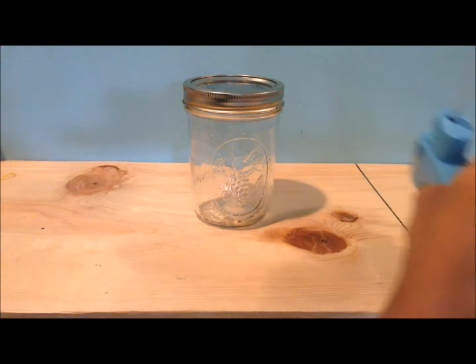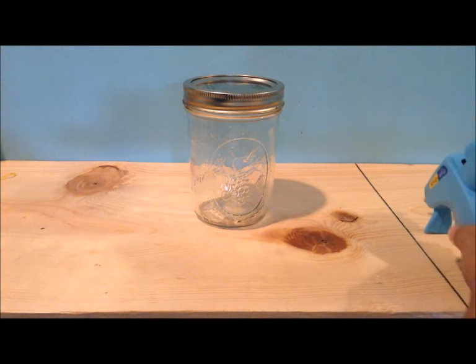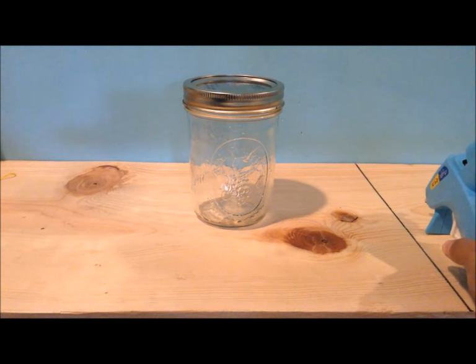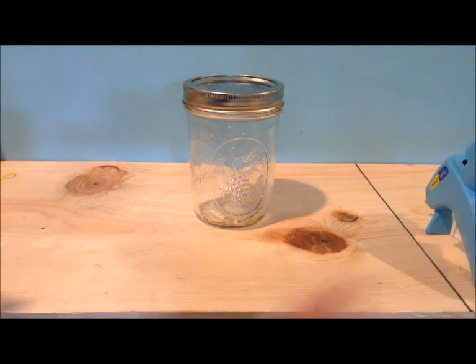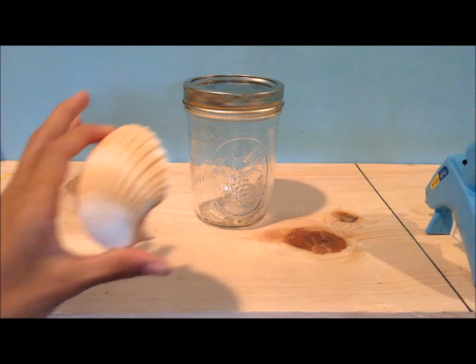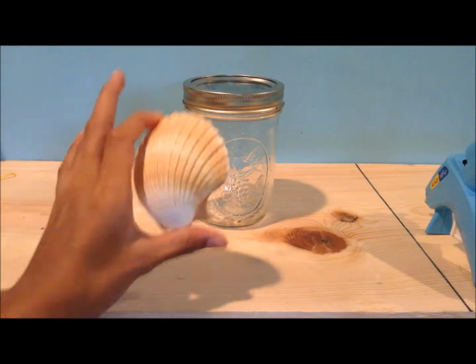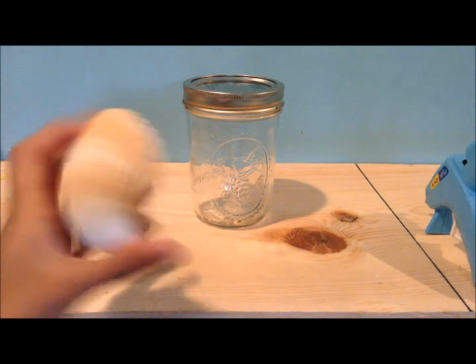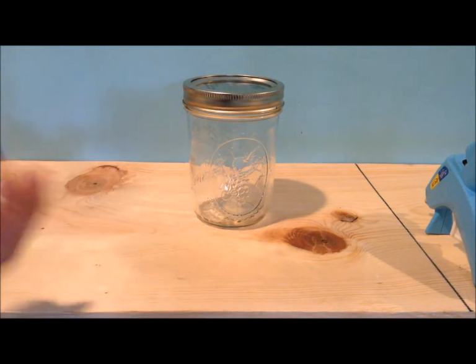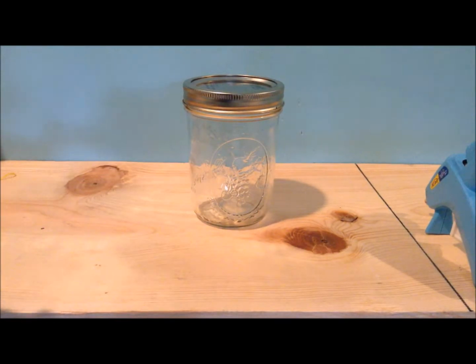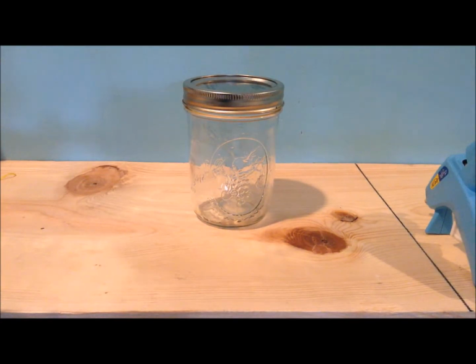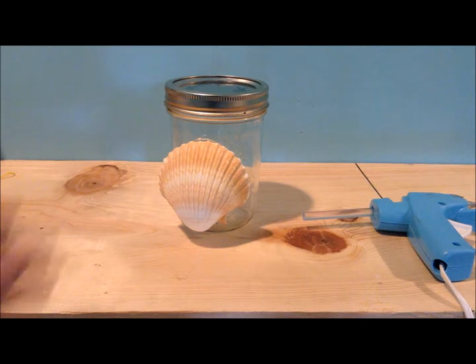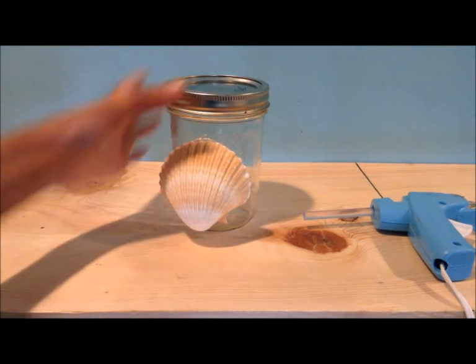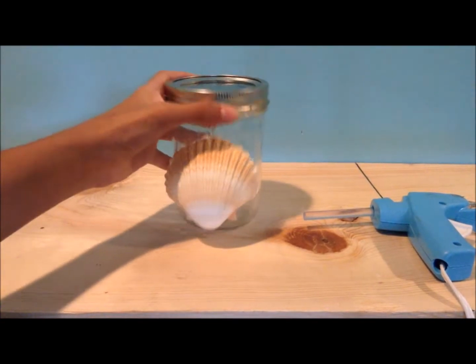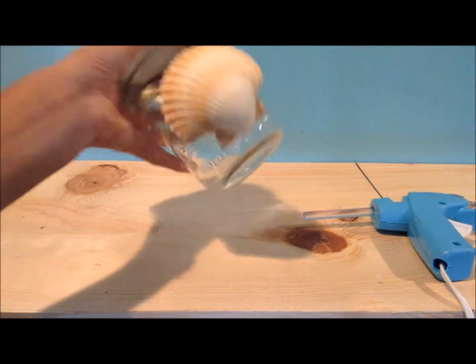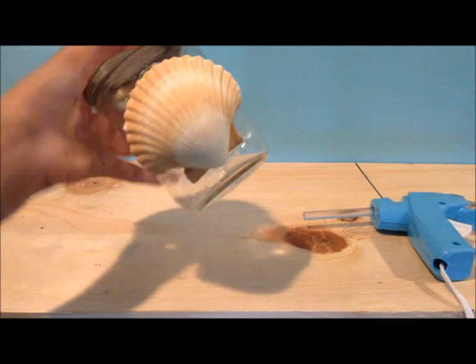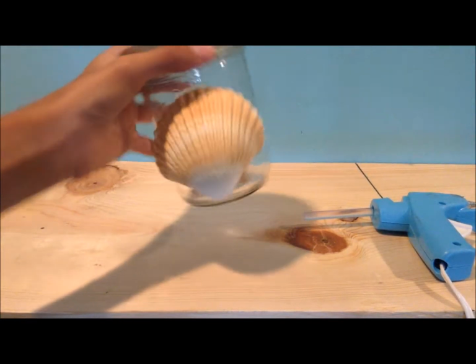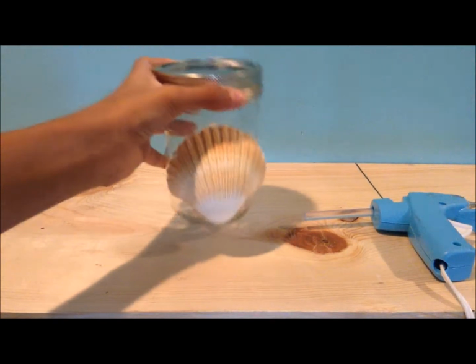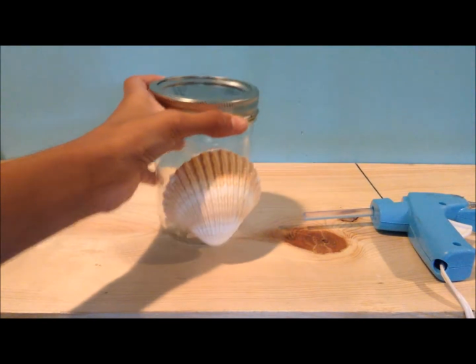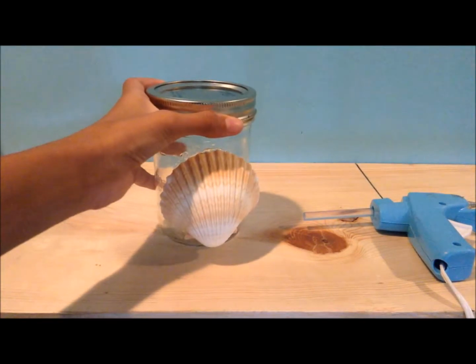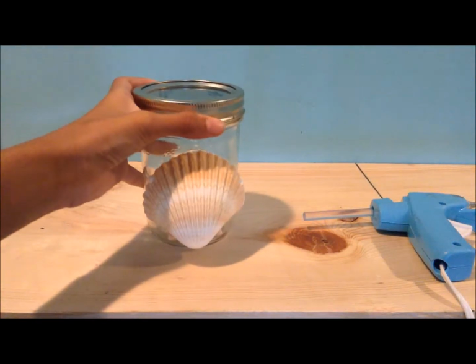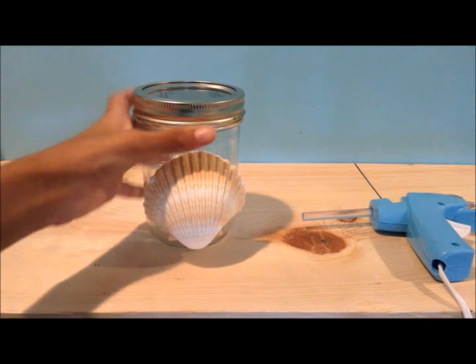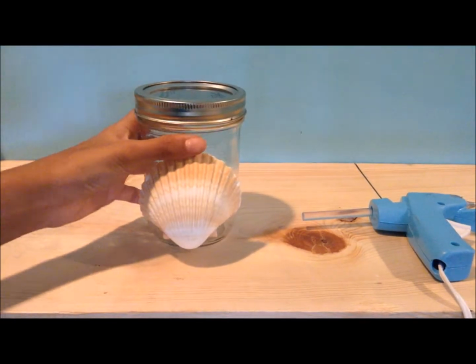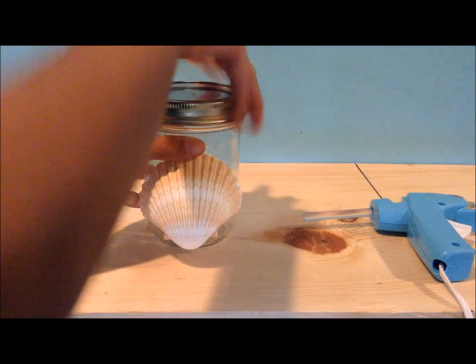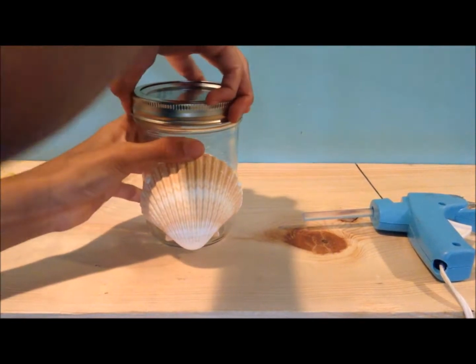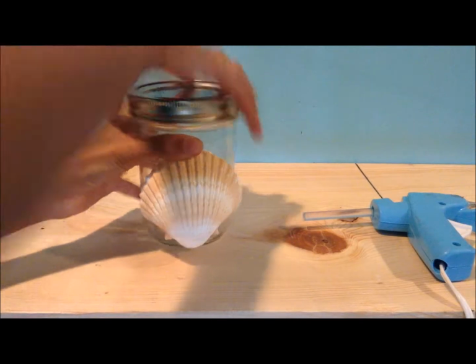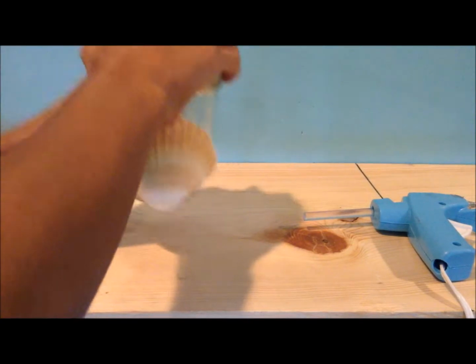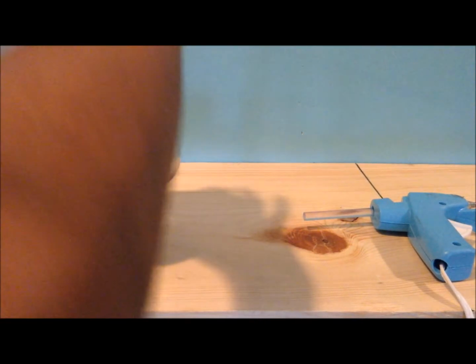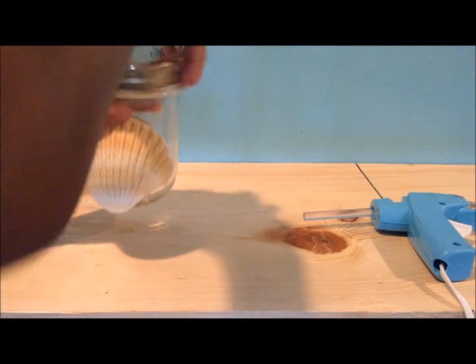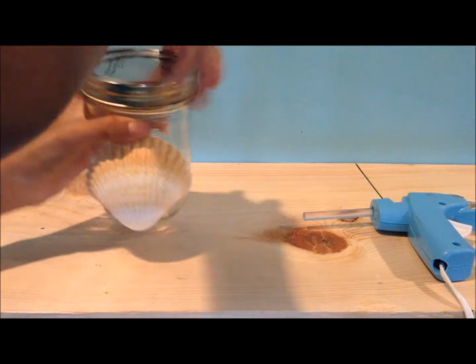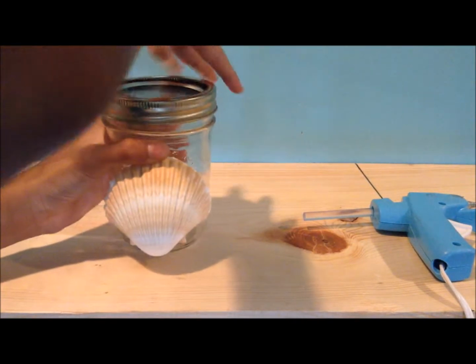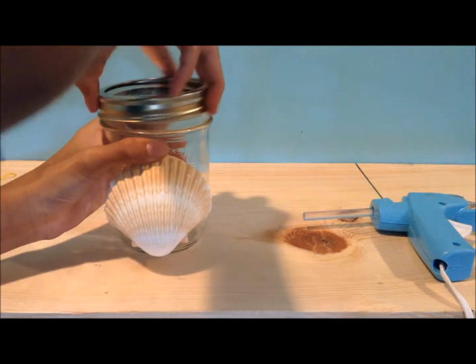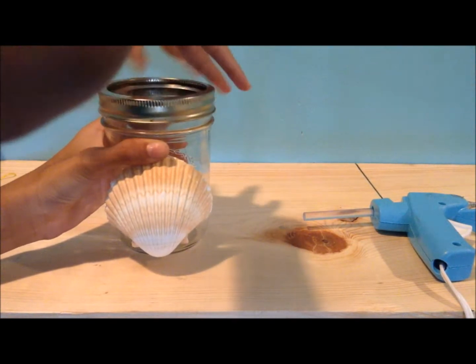So now what you are going to do is take this and glue it down just like this. I just glued it and it is perfect. Now all you have to do is glue on your Starbucks symbol right in the middle. And this is the final product.